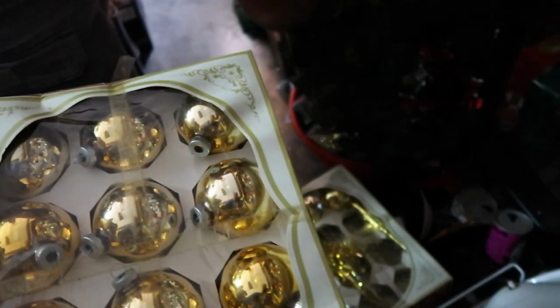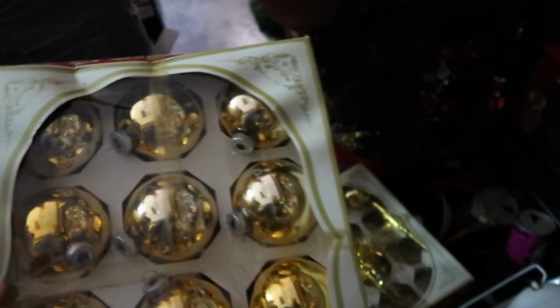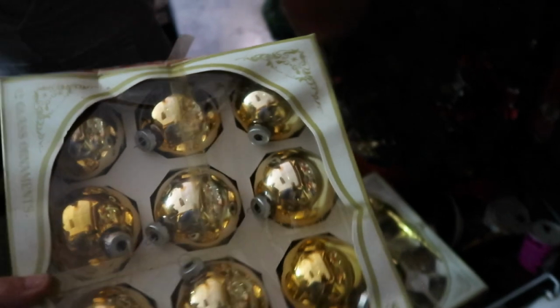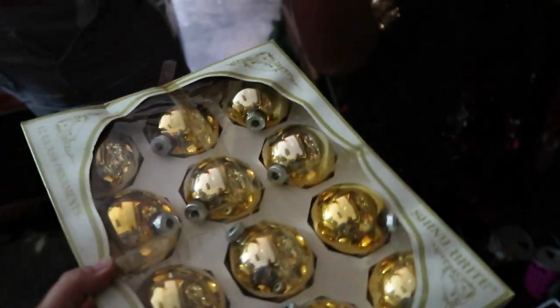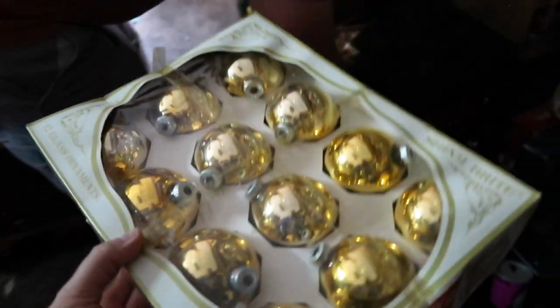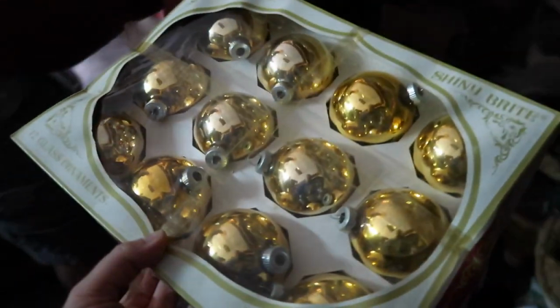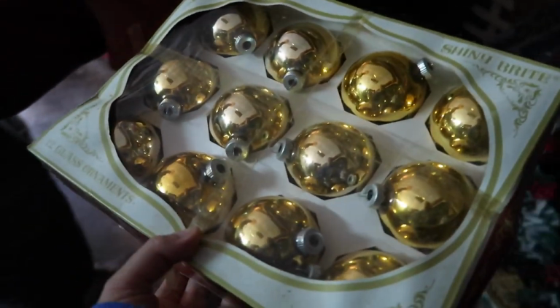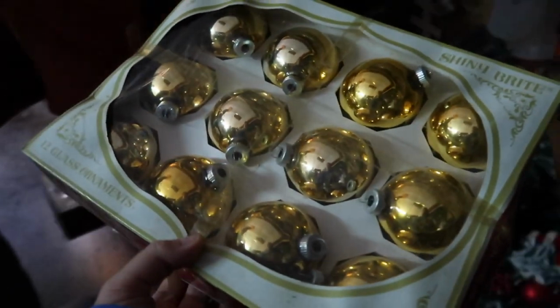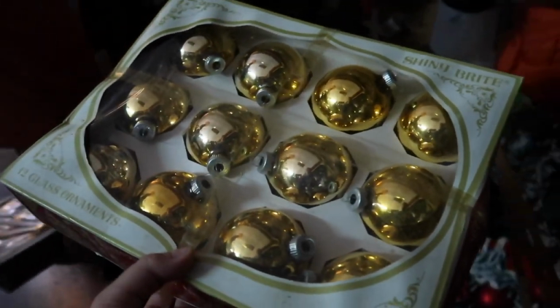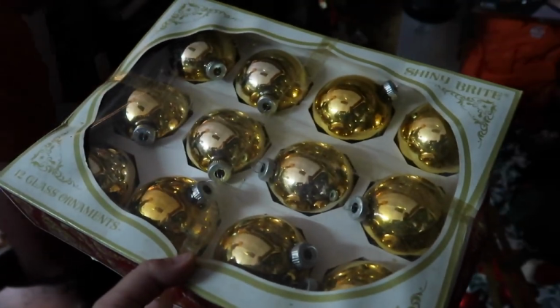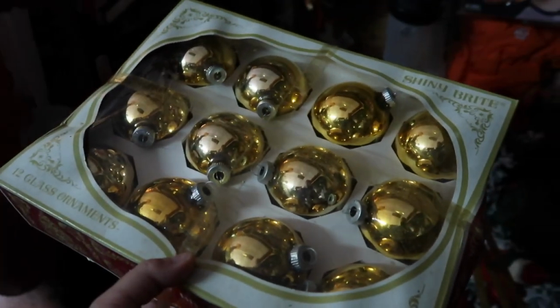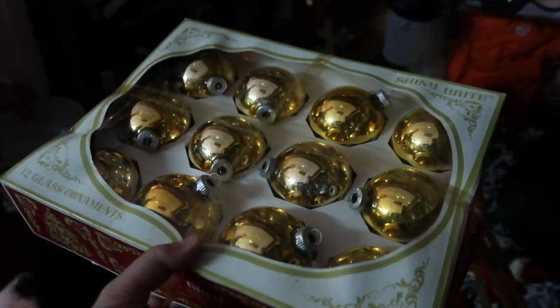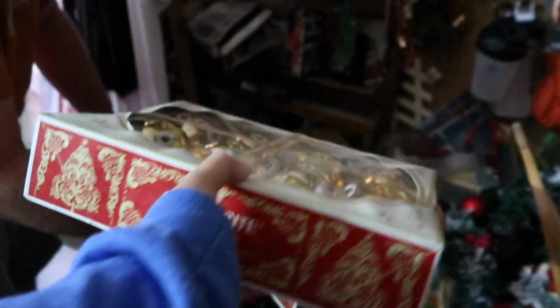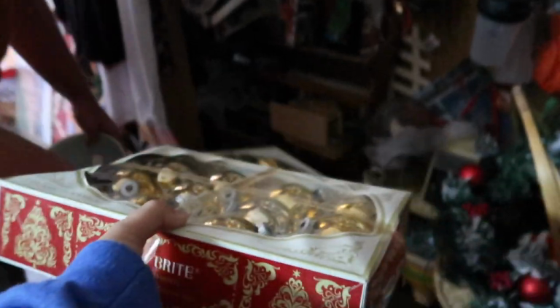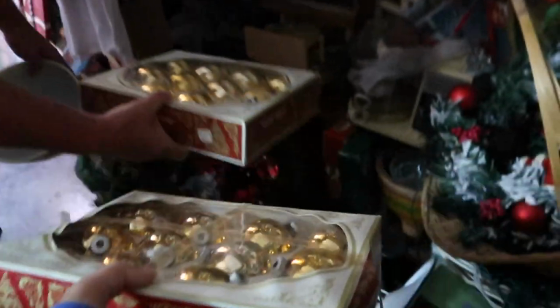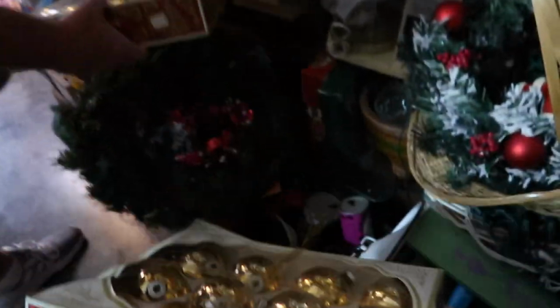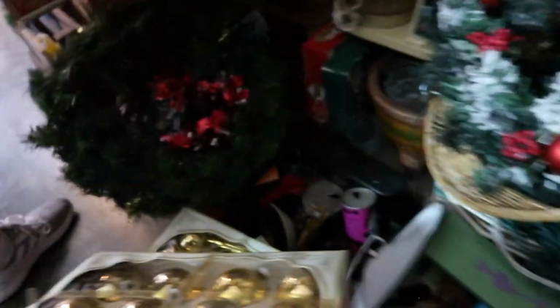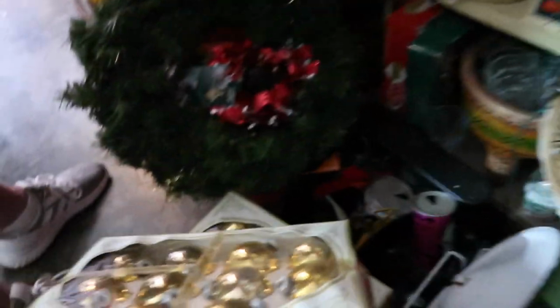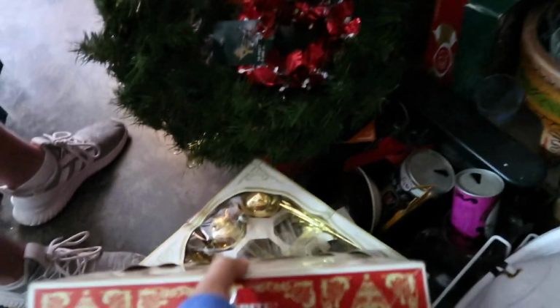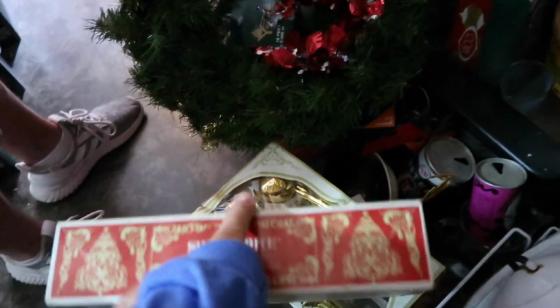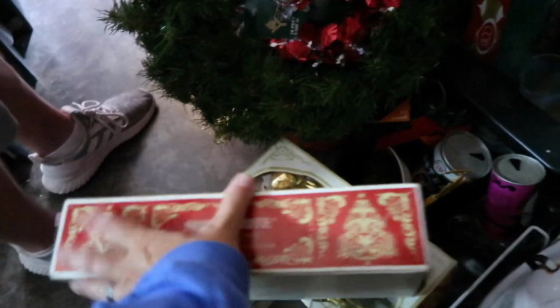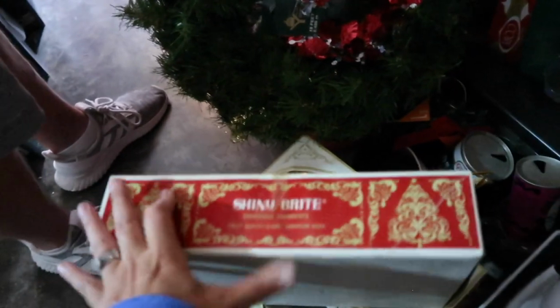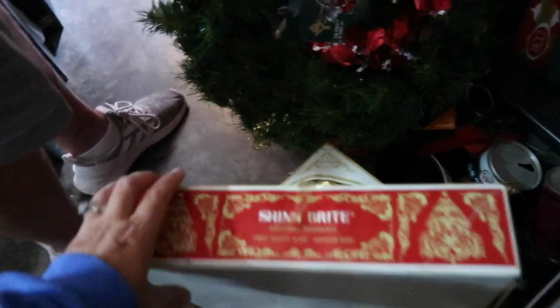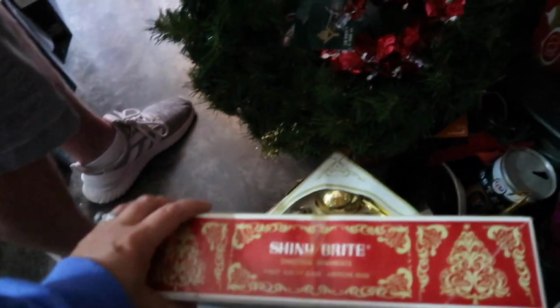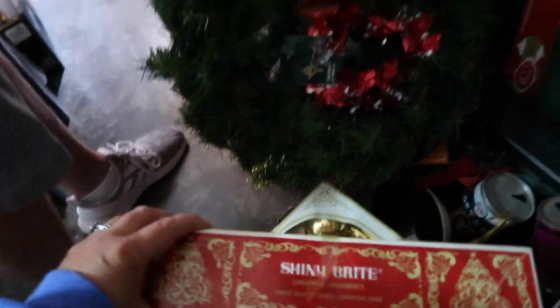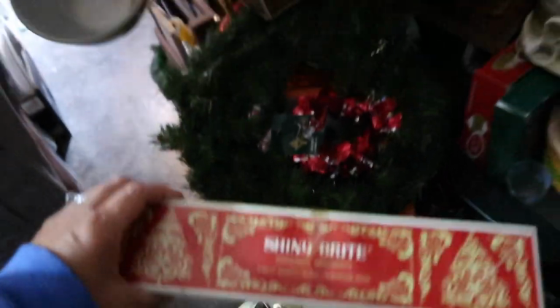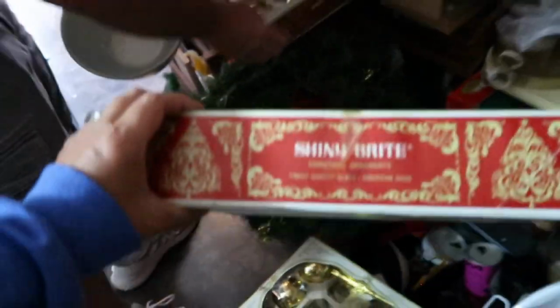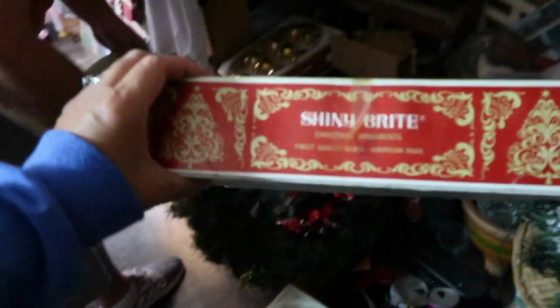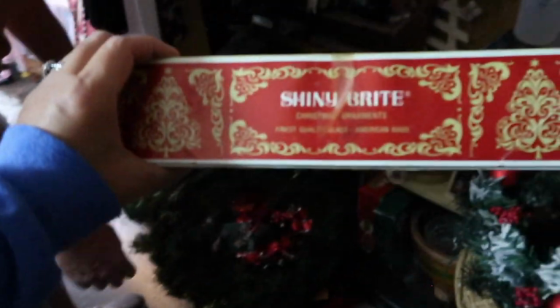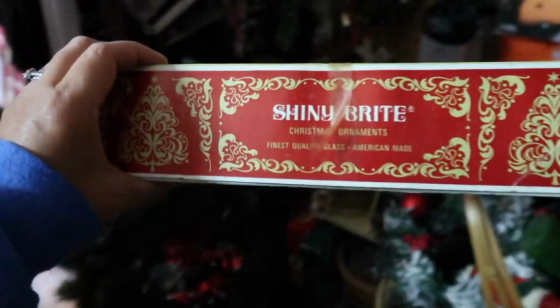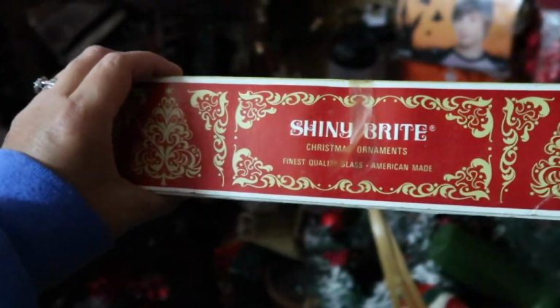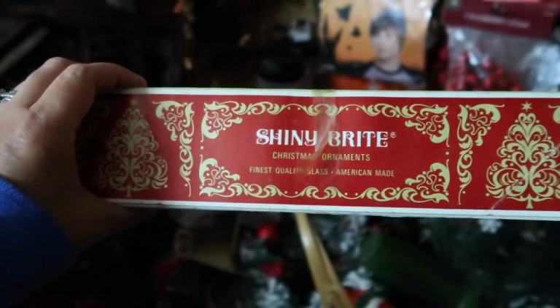This looks like a whole set right here. But even just the sides of the boxes are pretty.